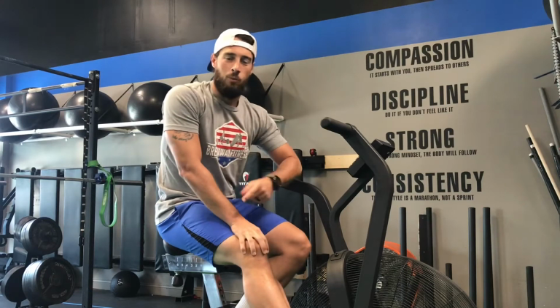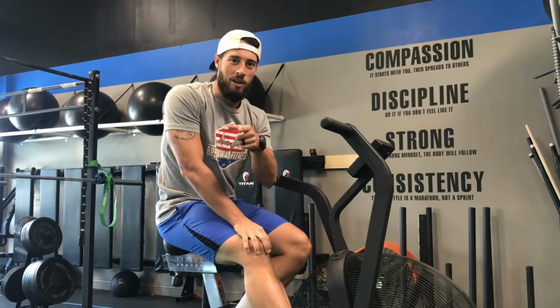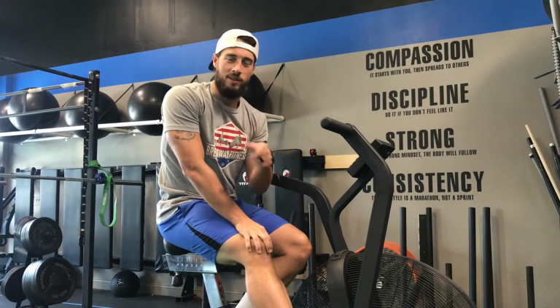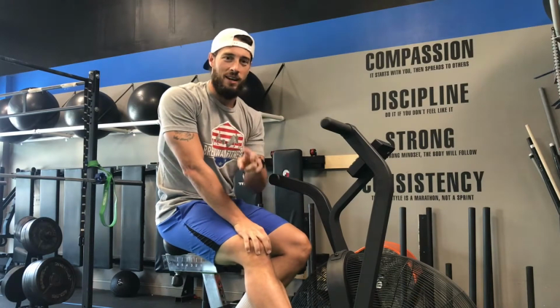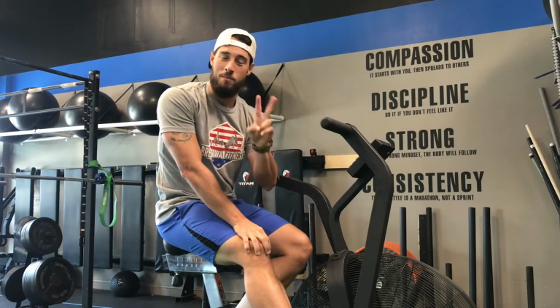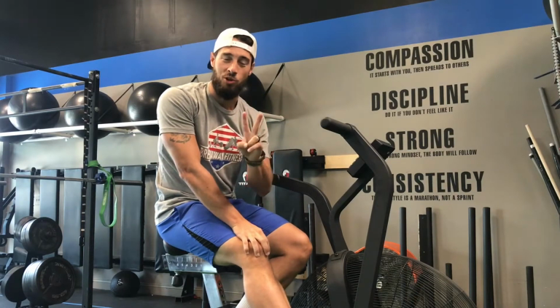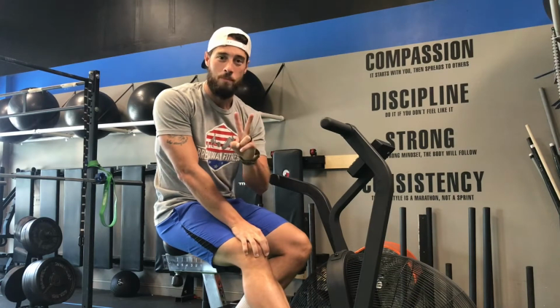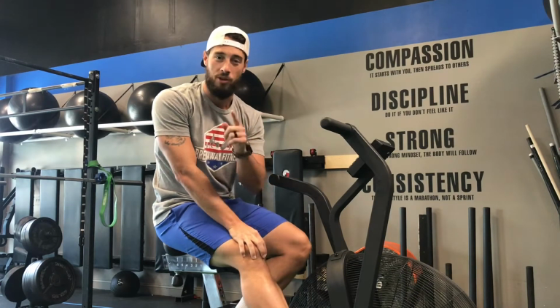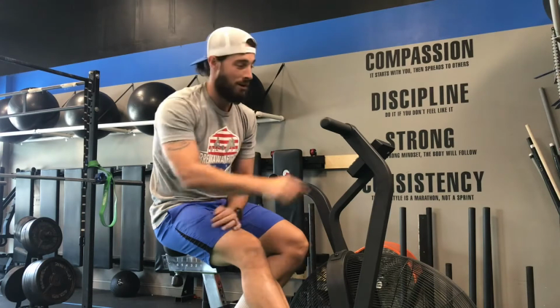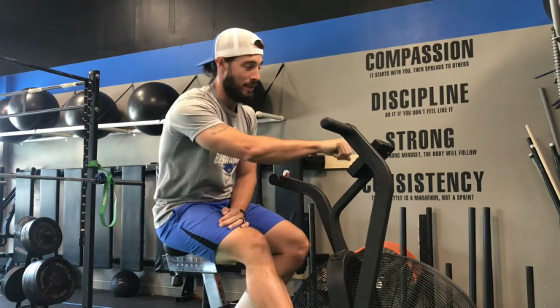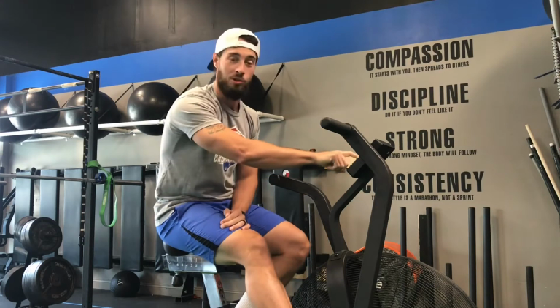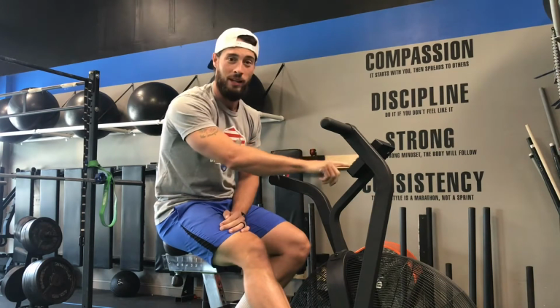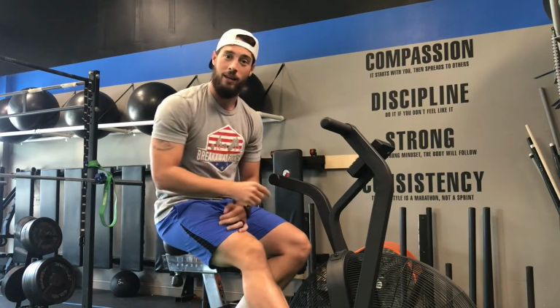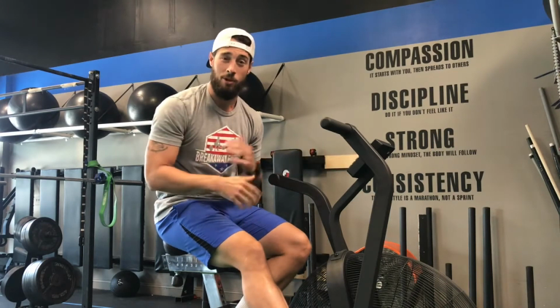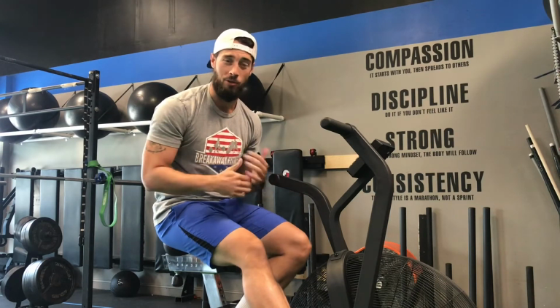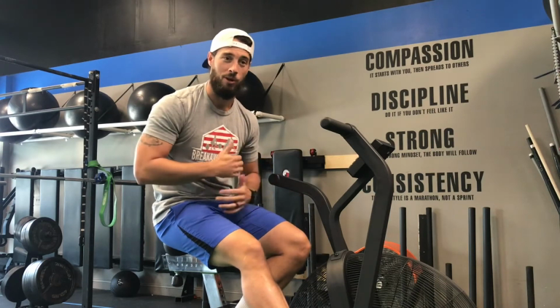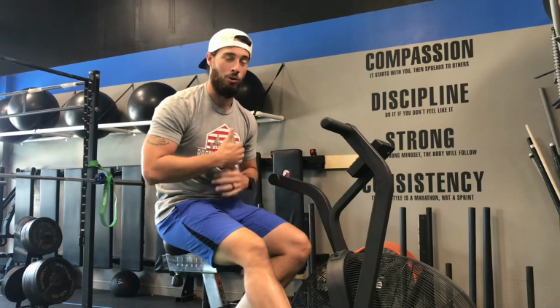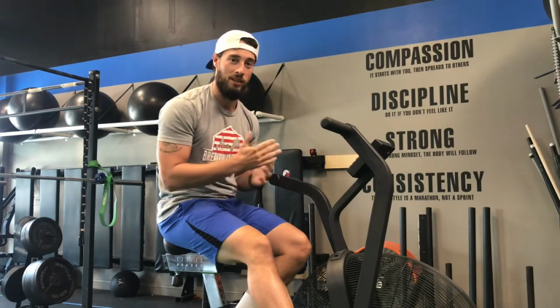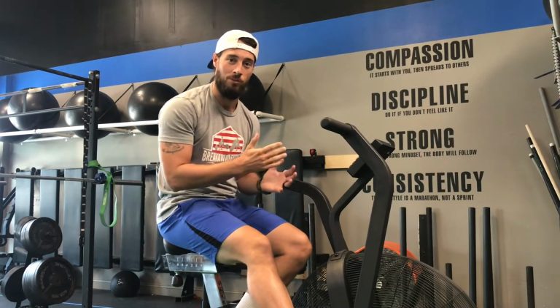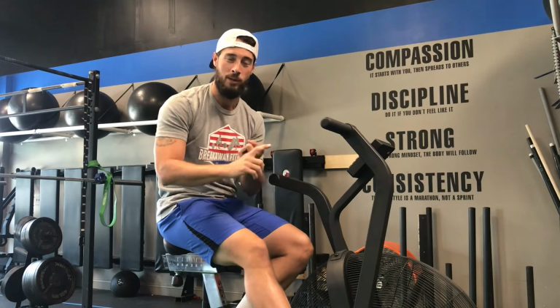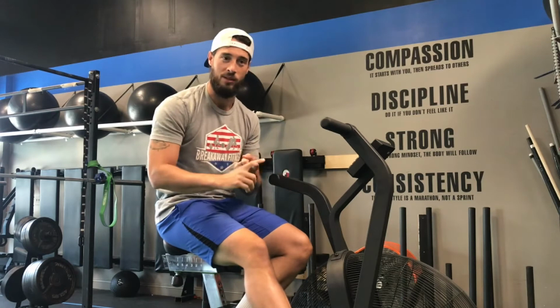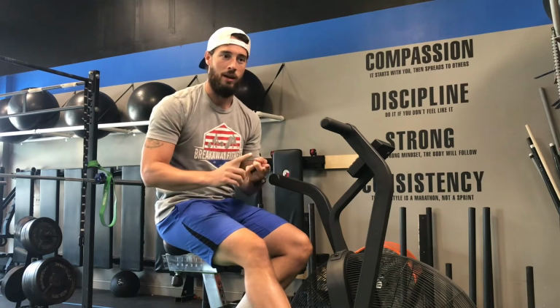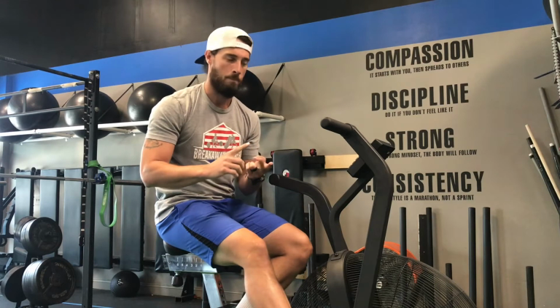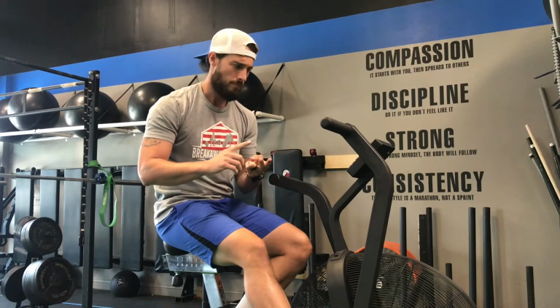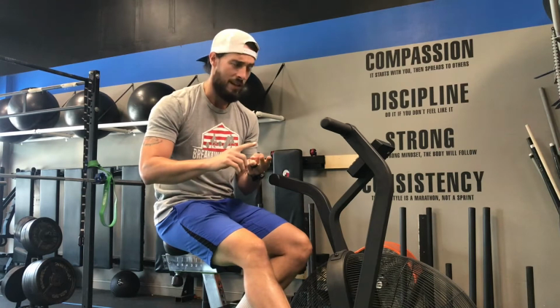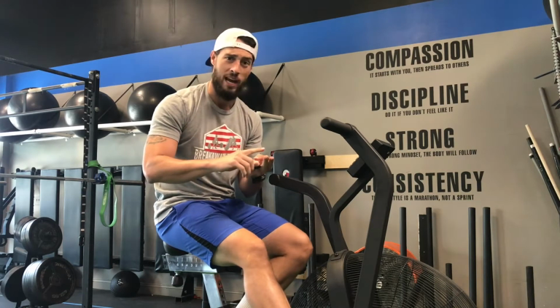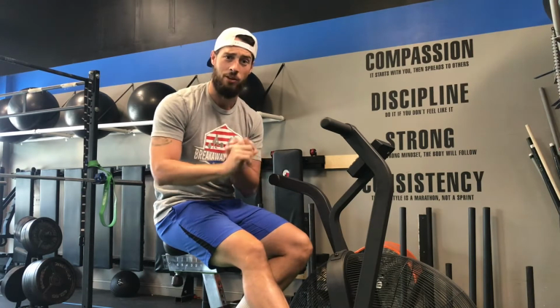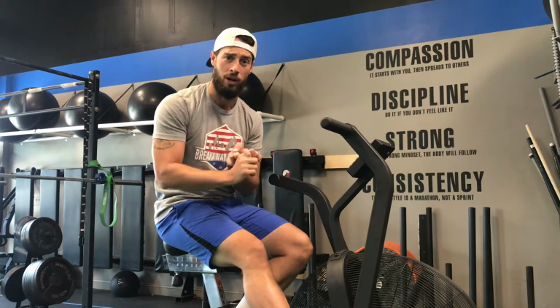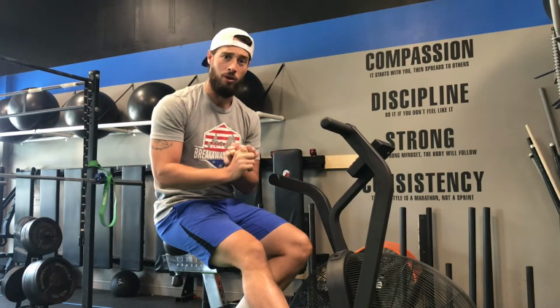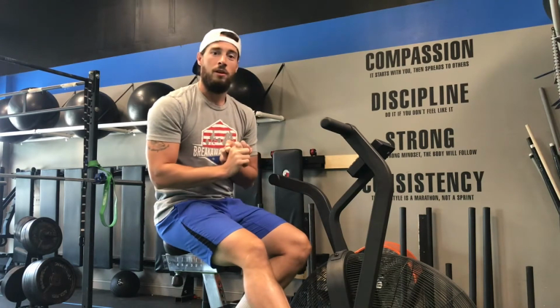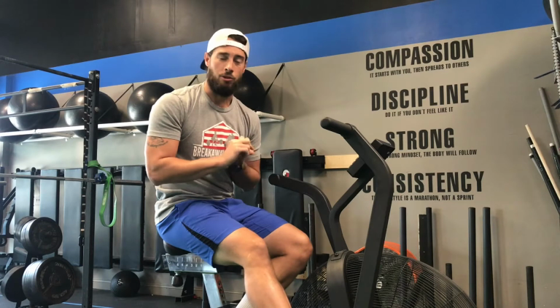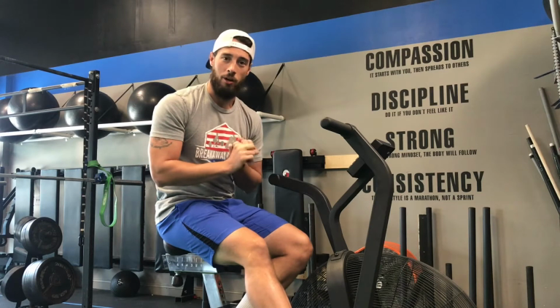What's up BFP, this is tip number two. We're going to talk about how to read the screen and some numbers that you can start using to help set paces and knock those calories out a little quicker in your training.